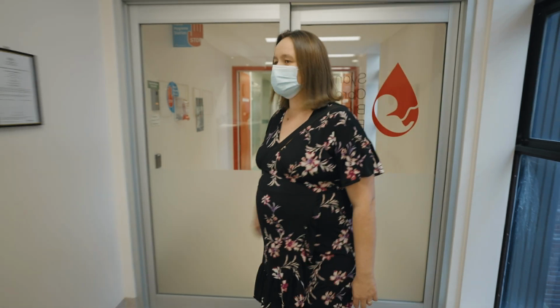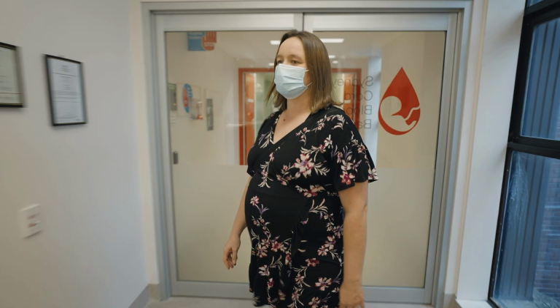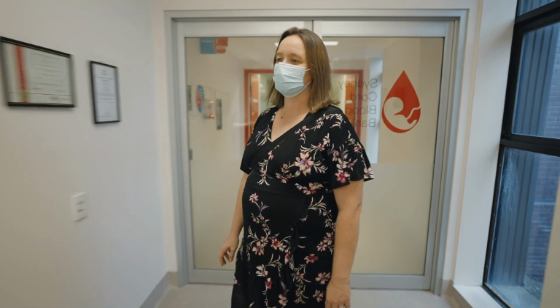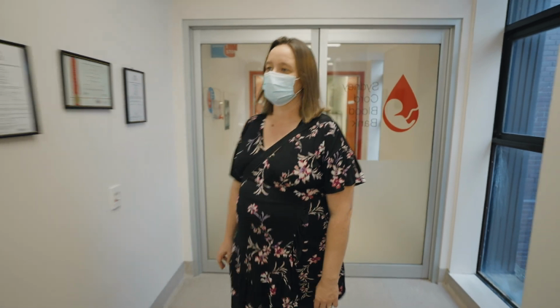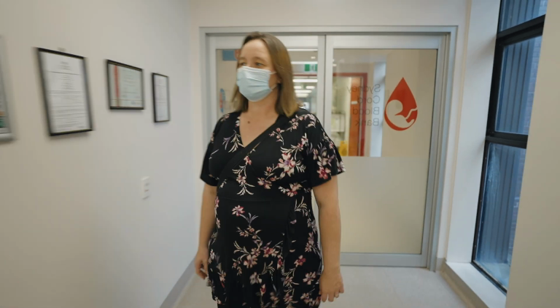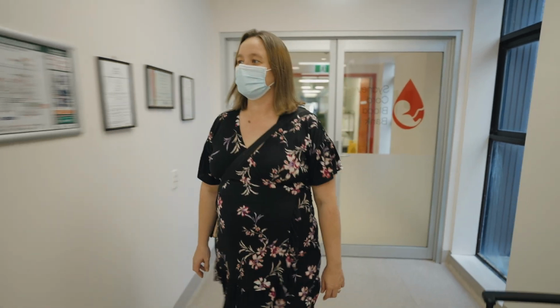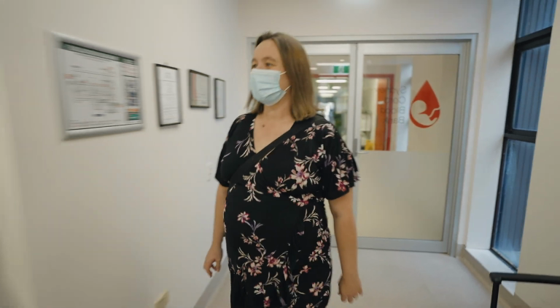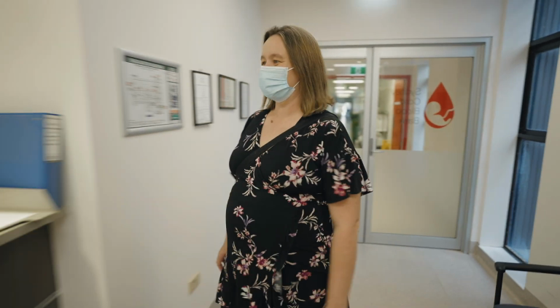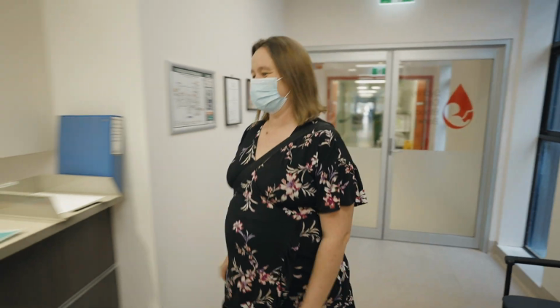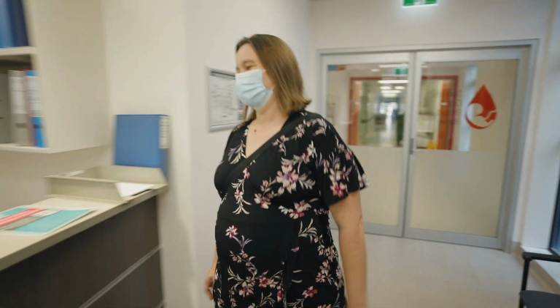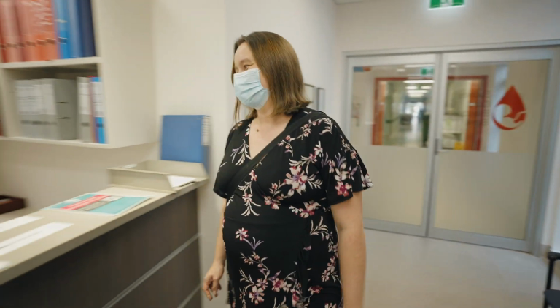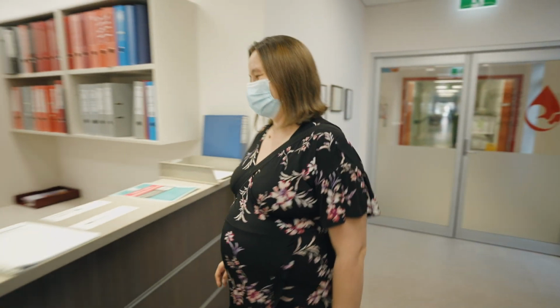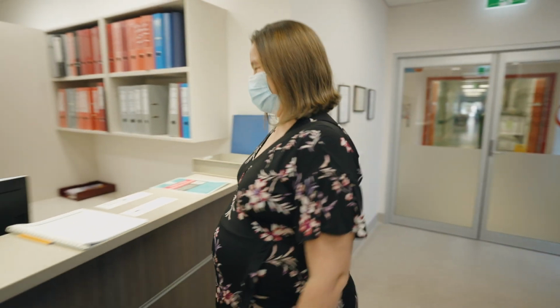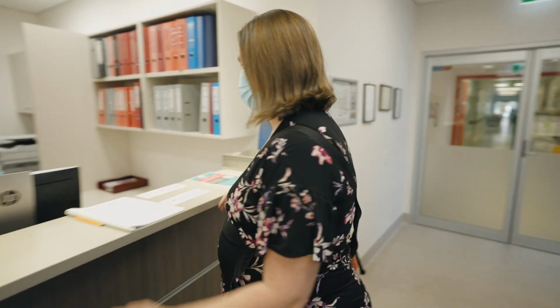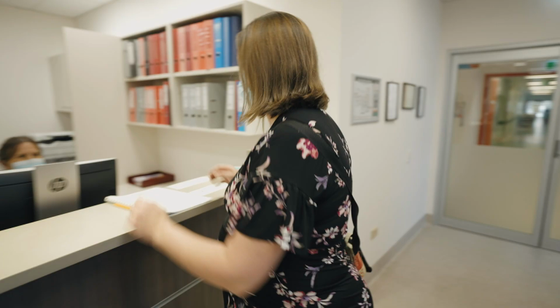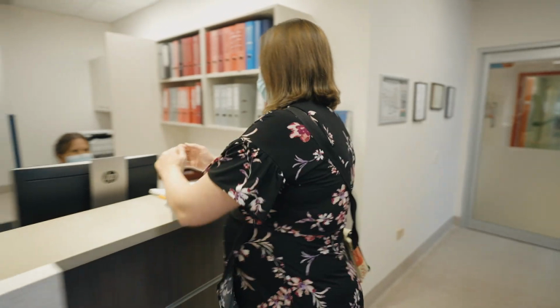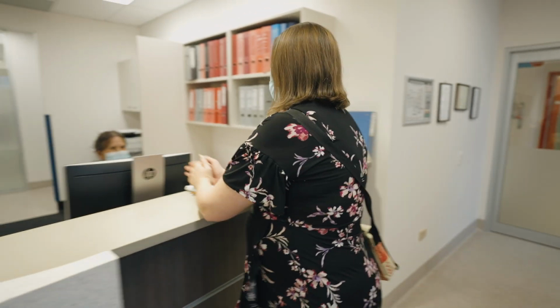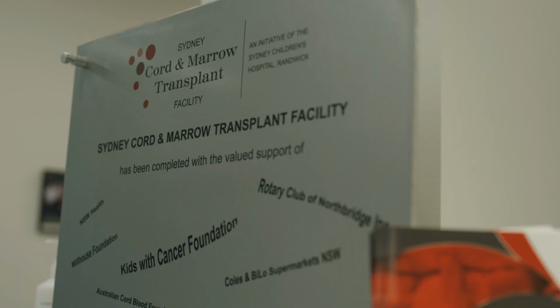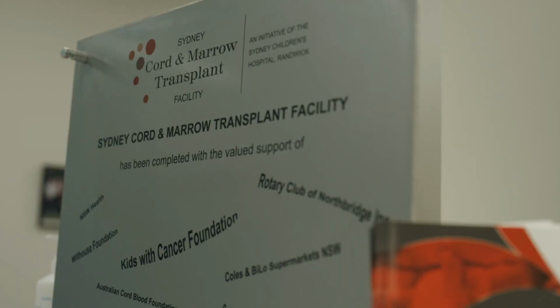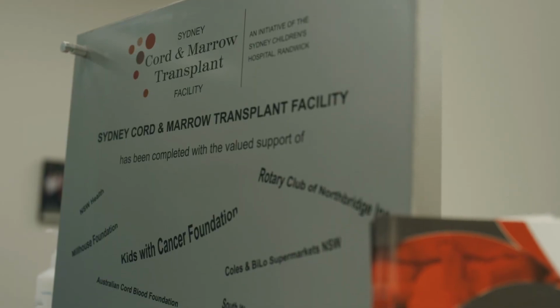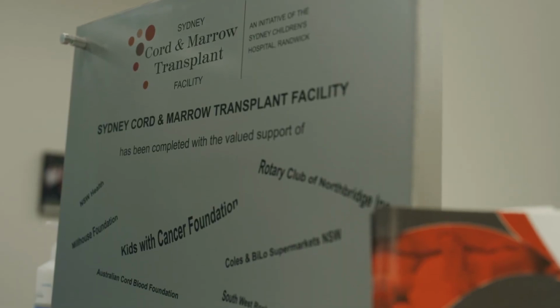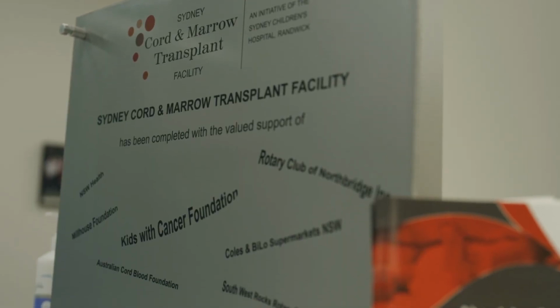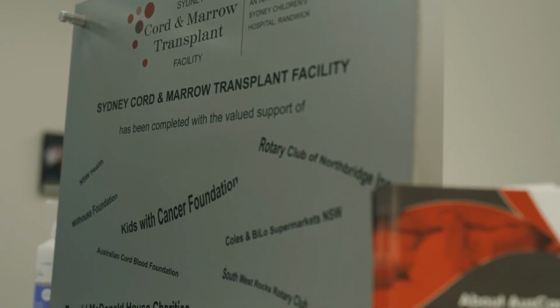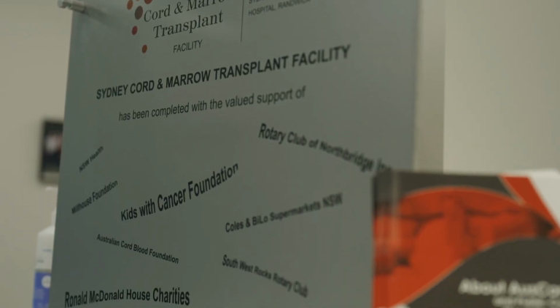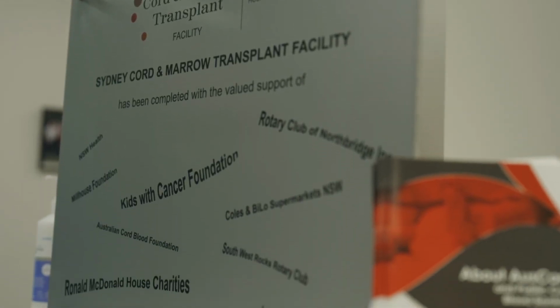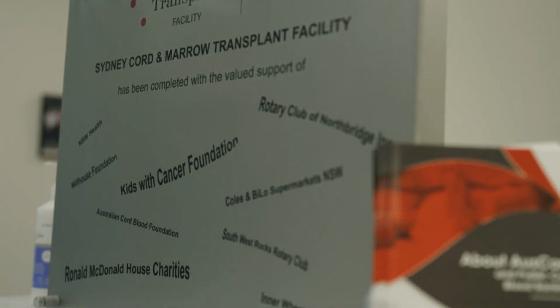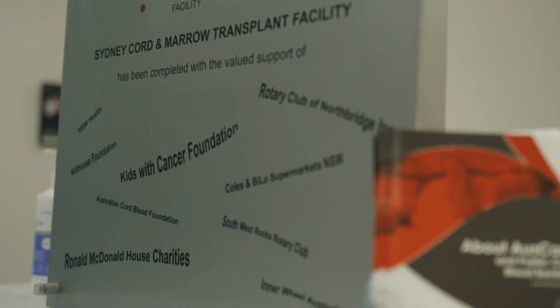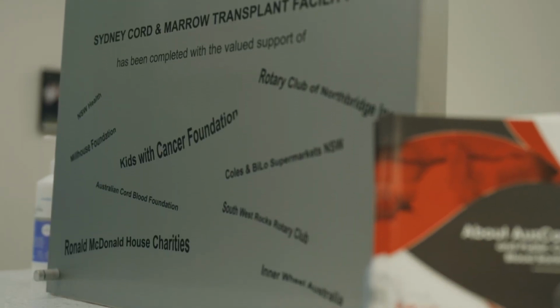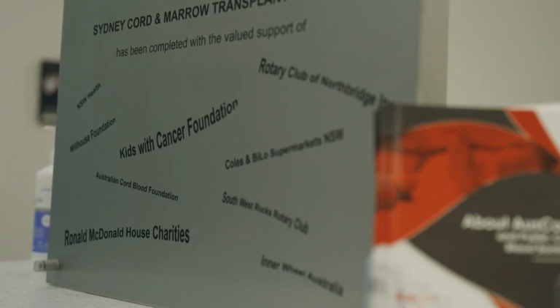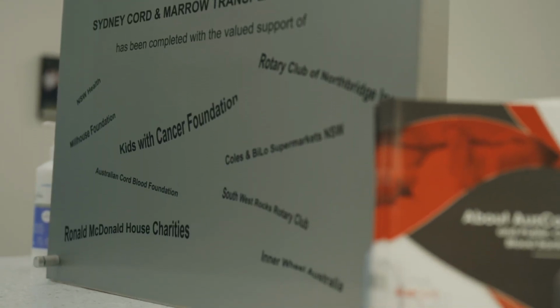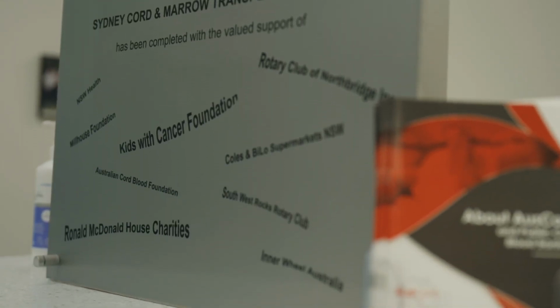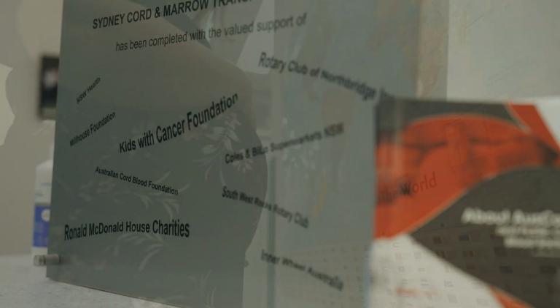By donating to a public cord blood bank like ours, your life-saving donation is available to help treat children and adults with potentially fatal diseases such as leukaemia.